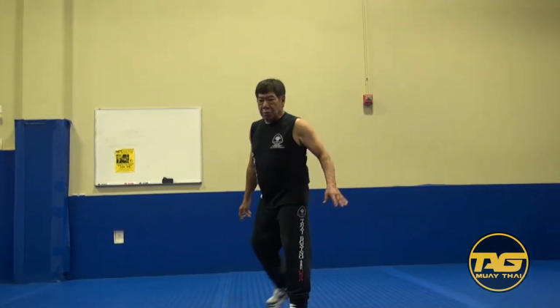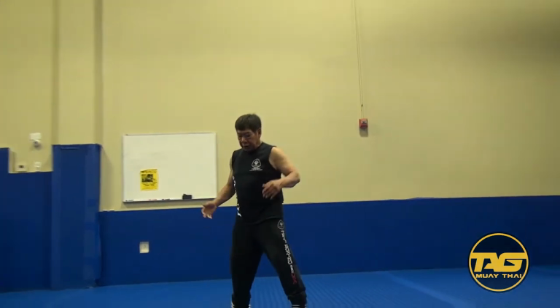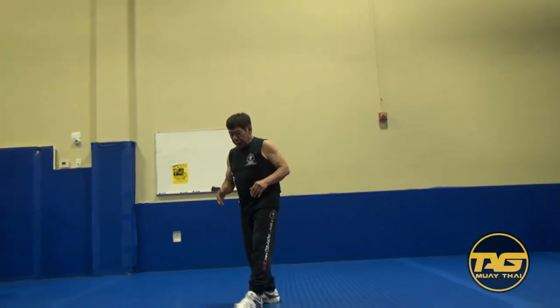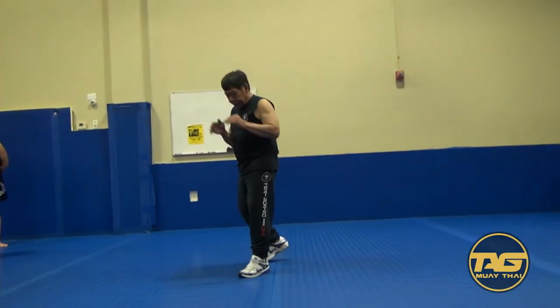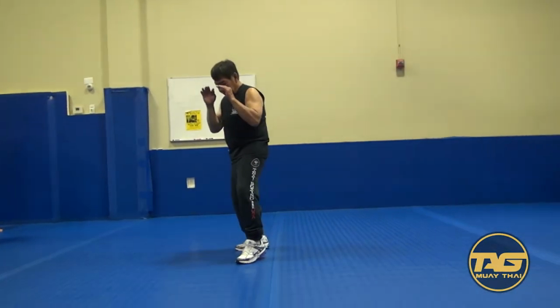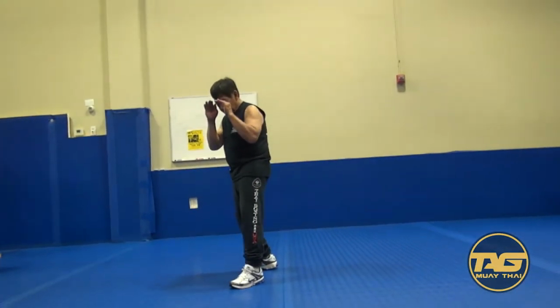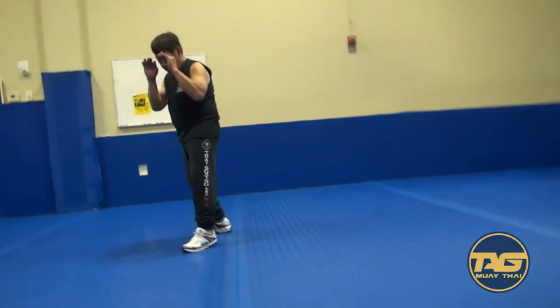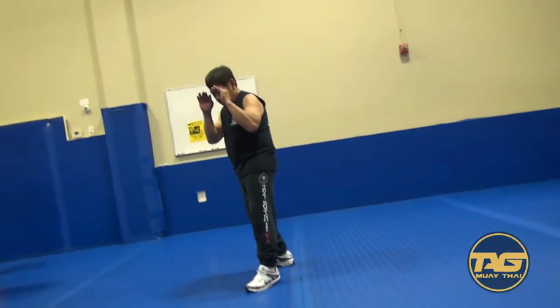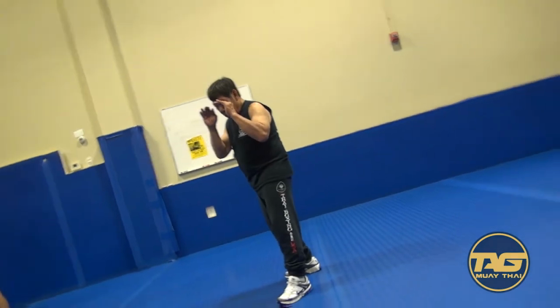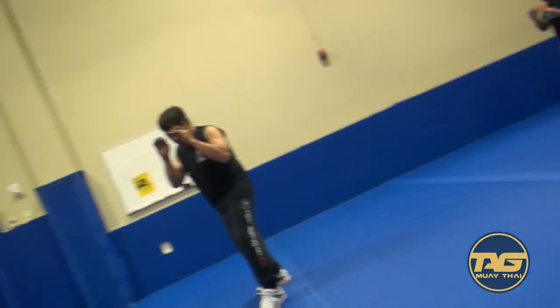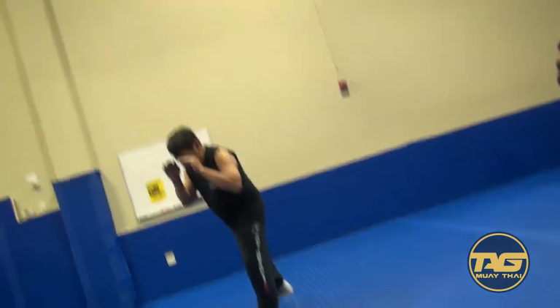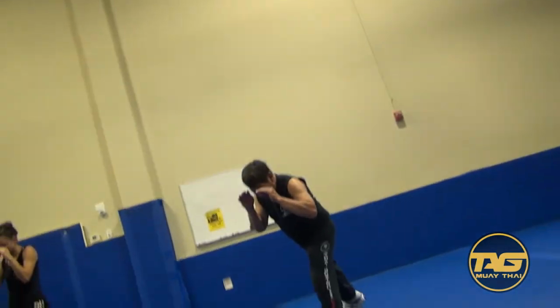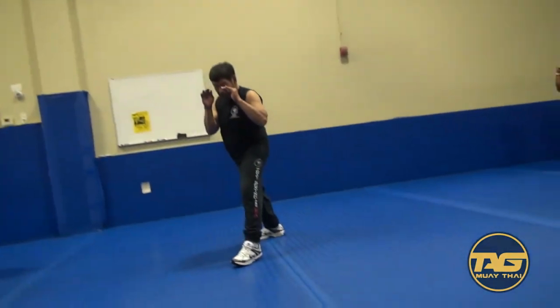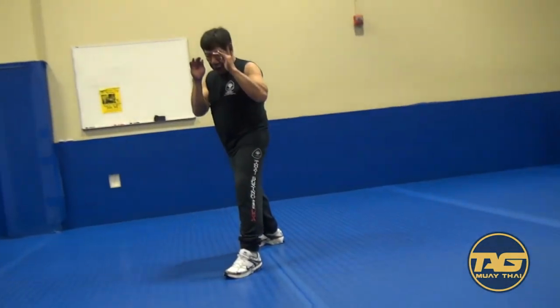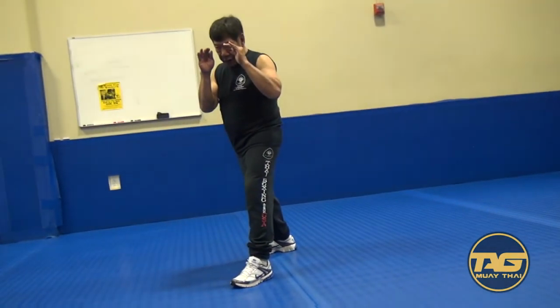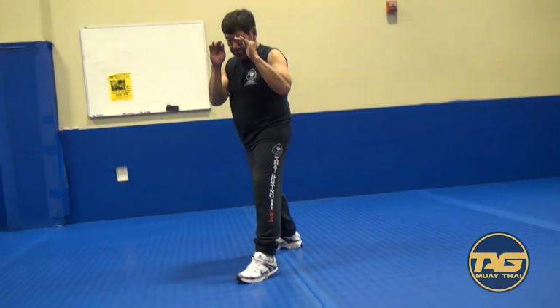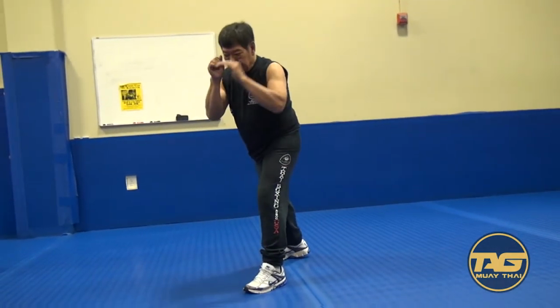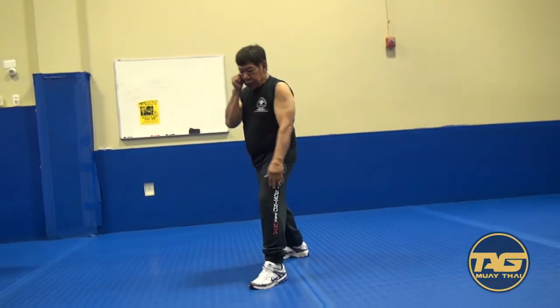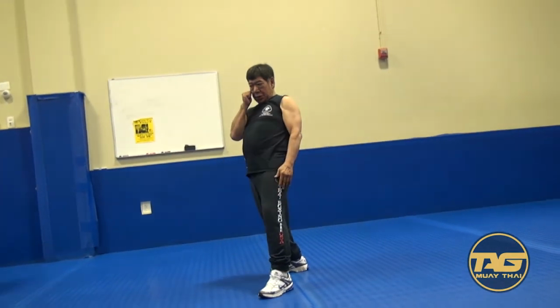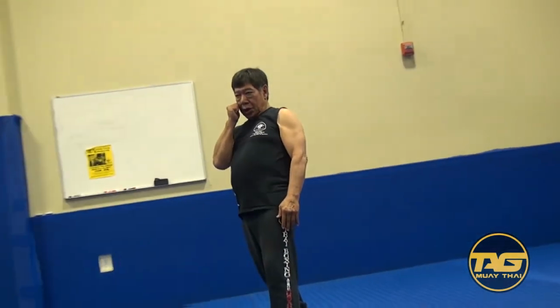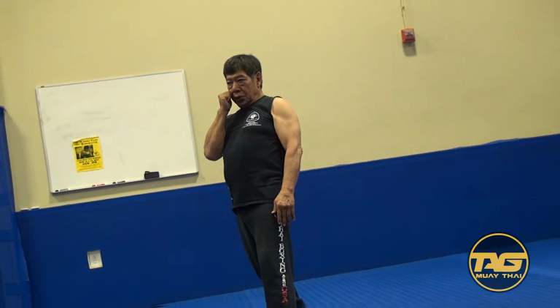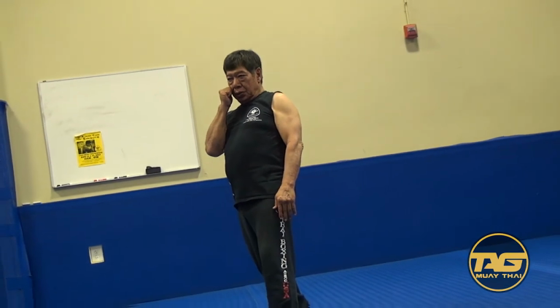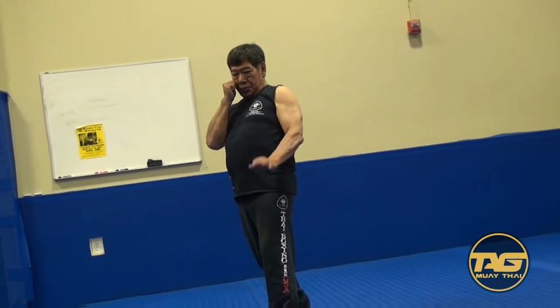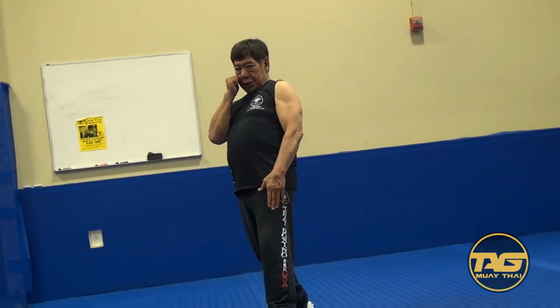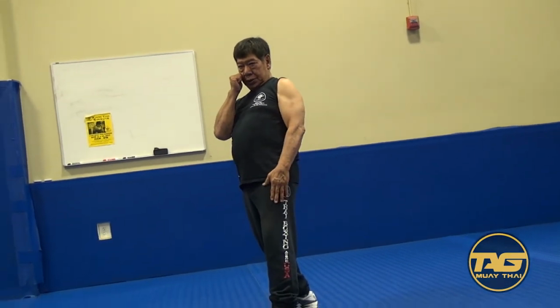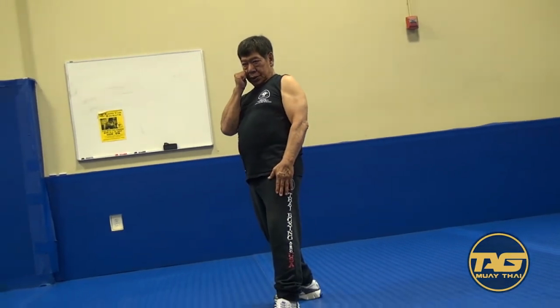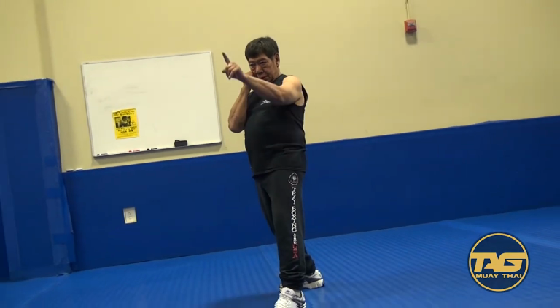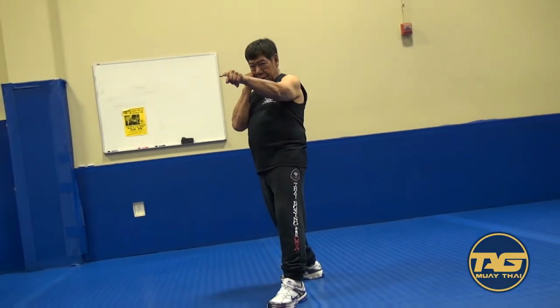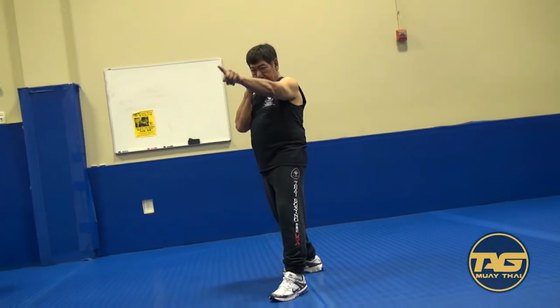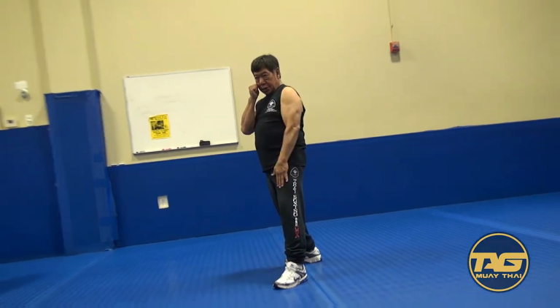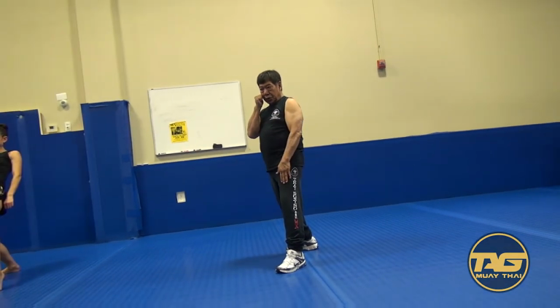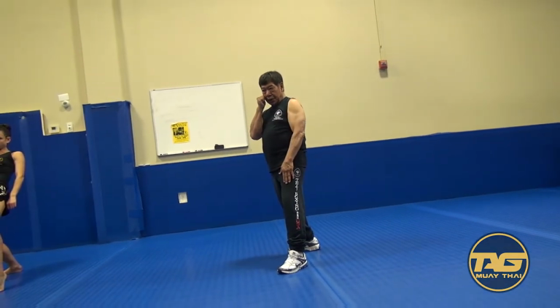Everybody on the kick stand. Serve. One, step left by you can. Two, drop your knife. Drop your left hand.